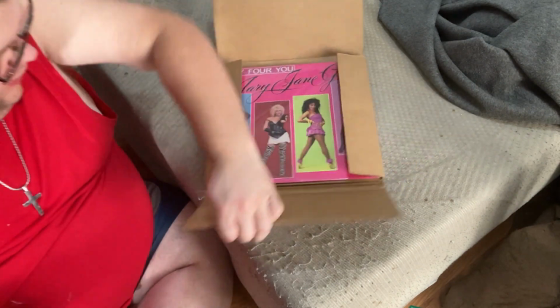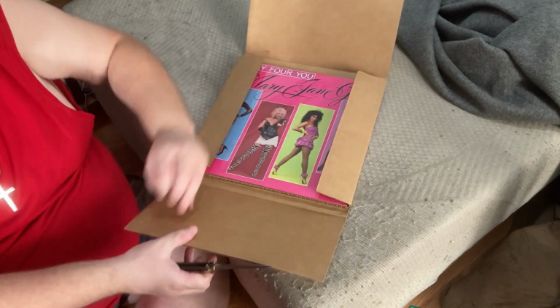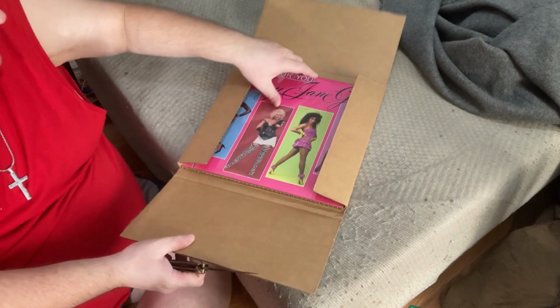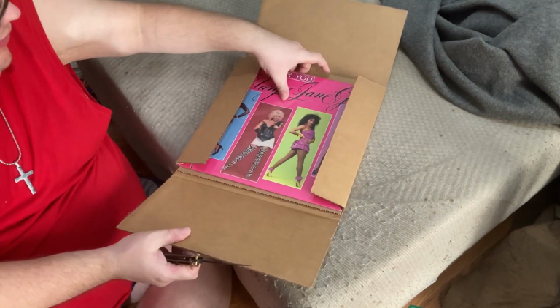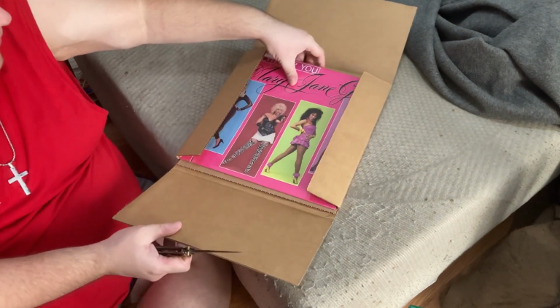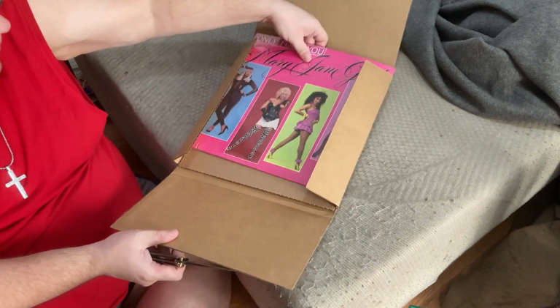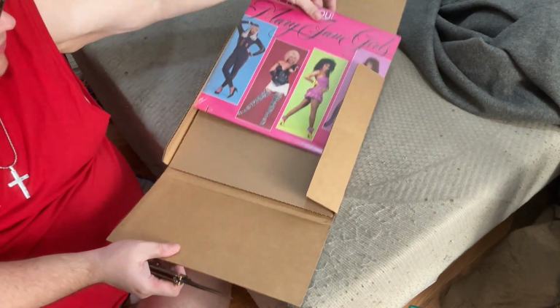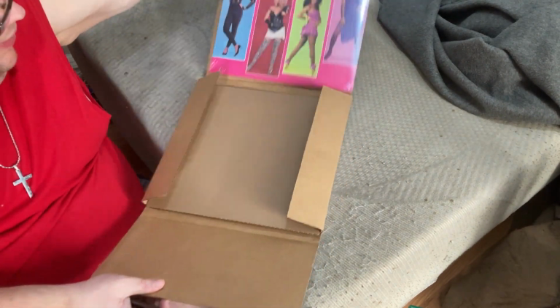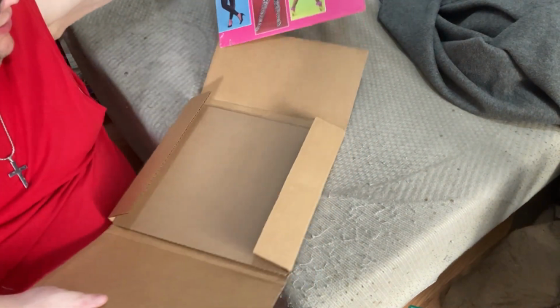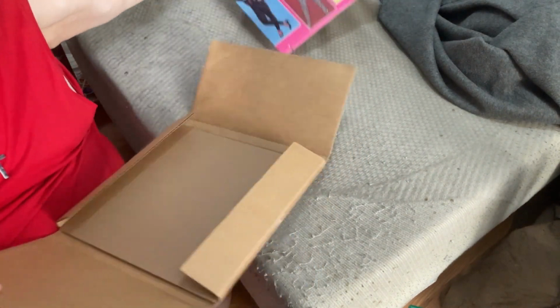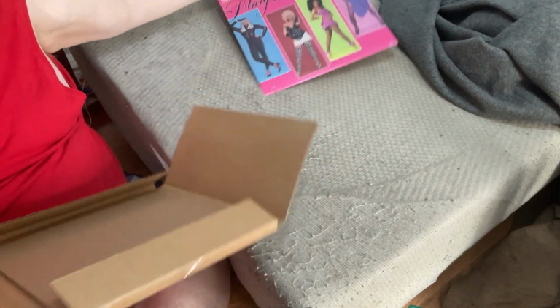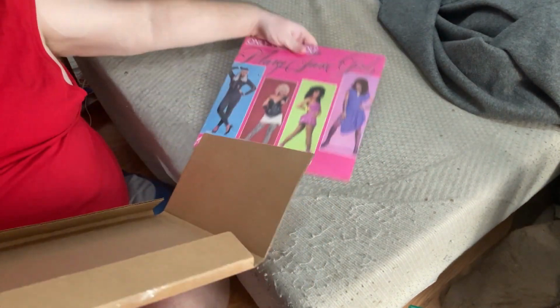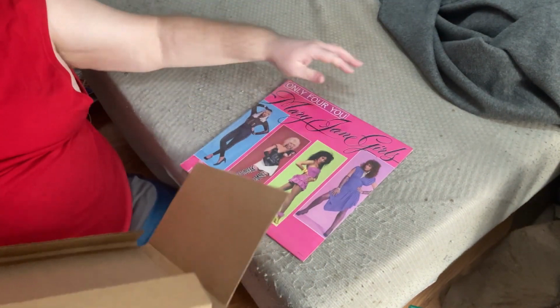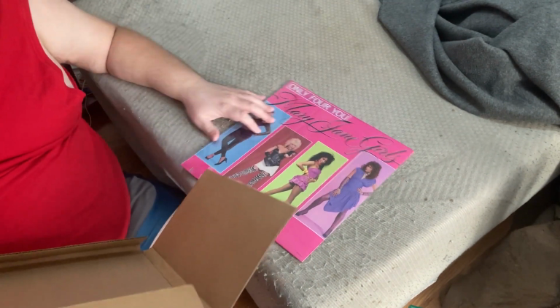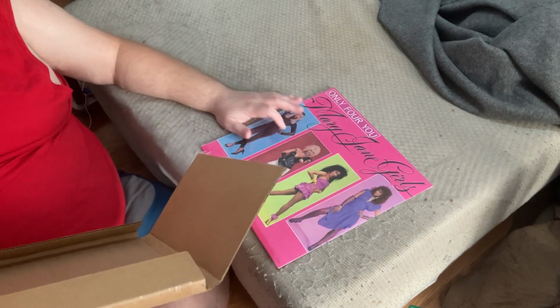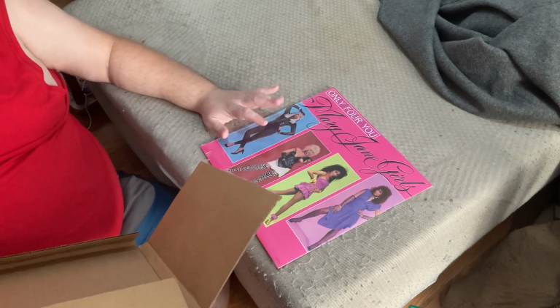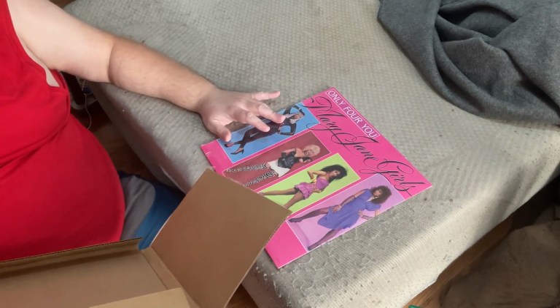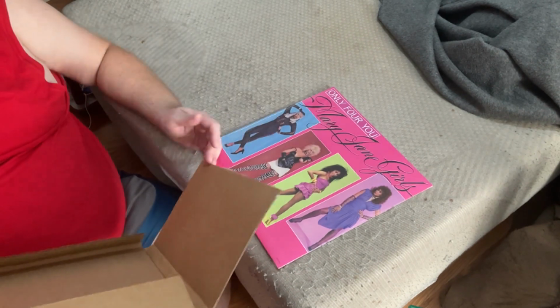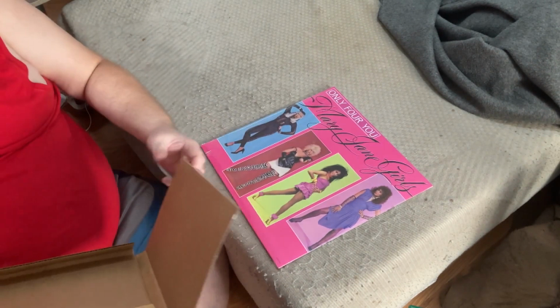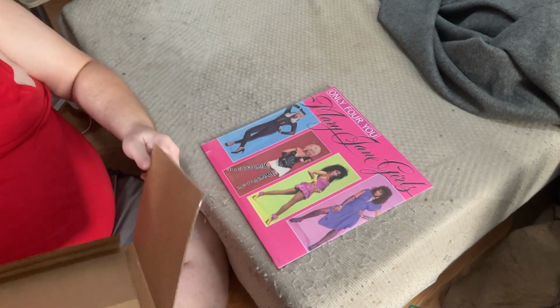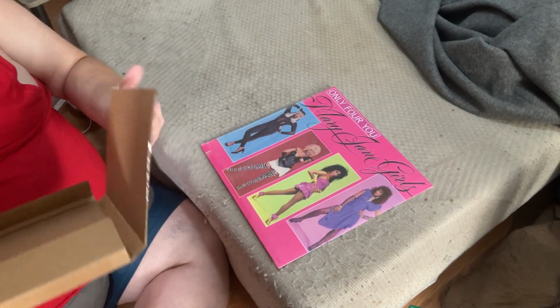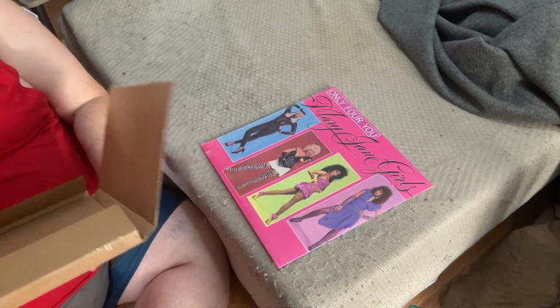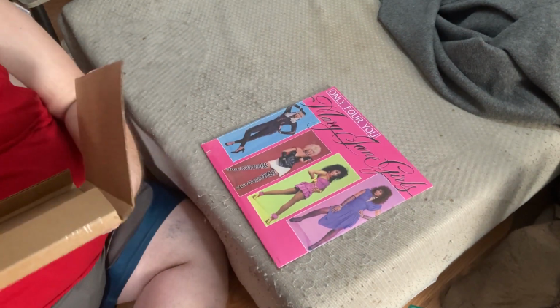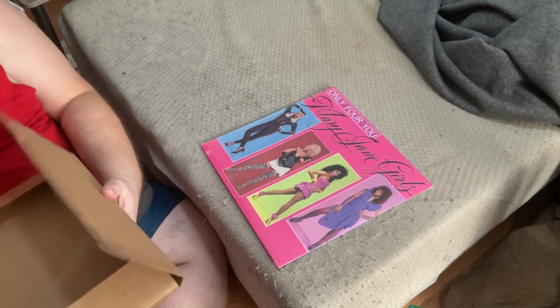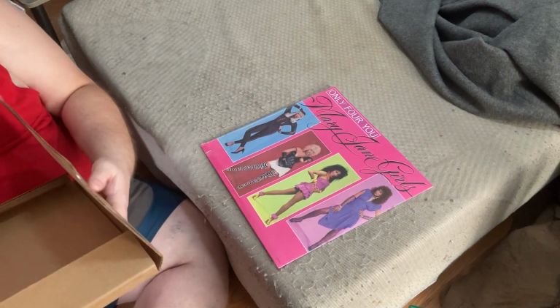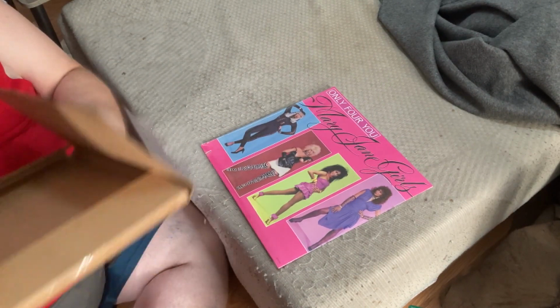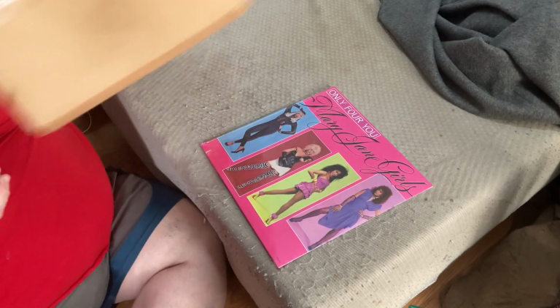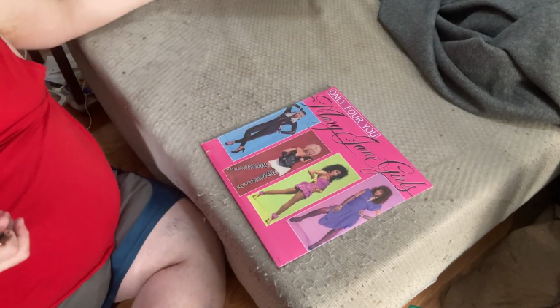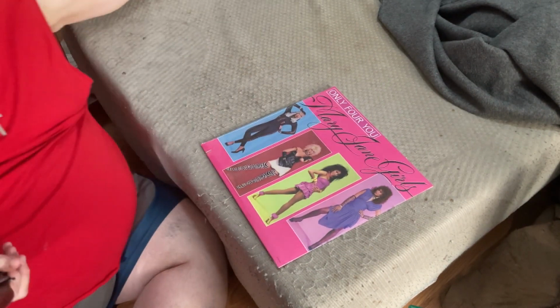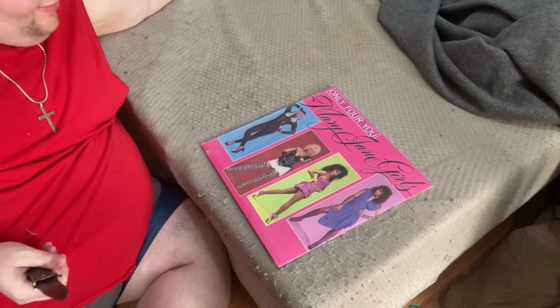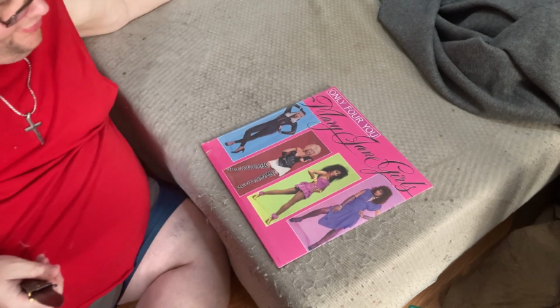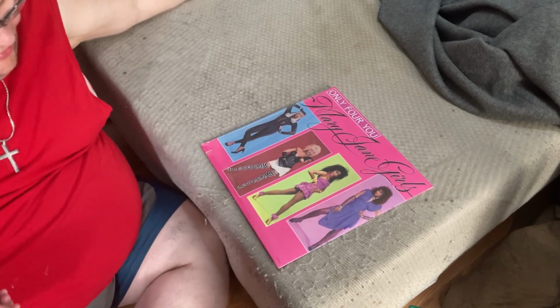This is the Mary Jane Girls 'Only for You' album. I initially got confused there — I'm sorry — but yes, it's the 'Only for You' album.